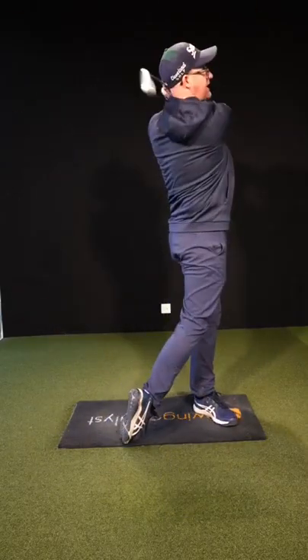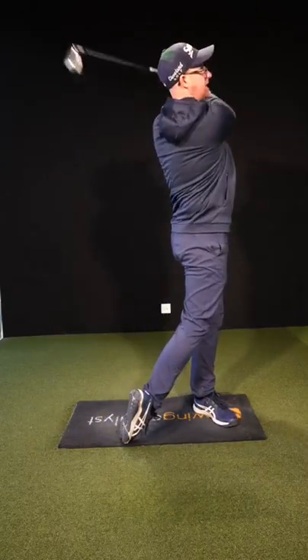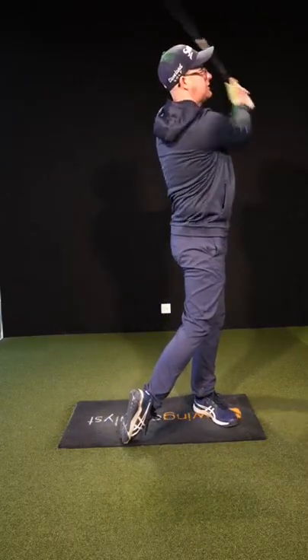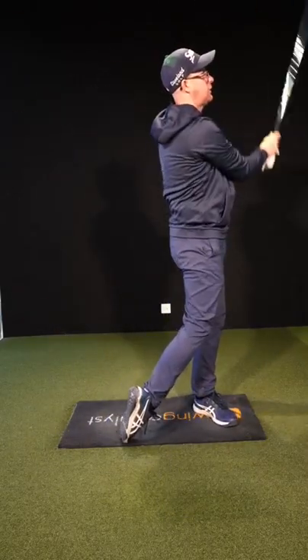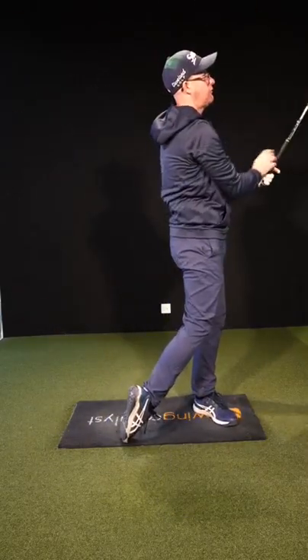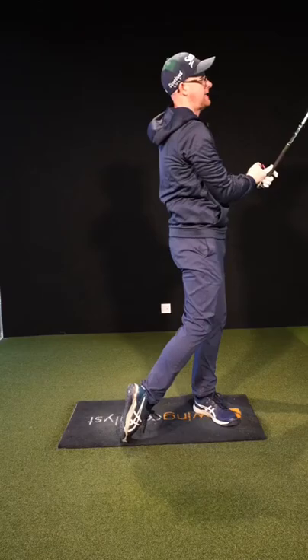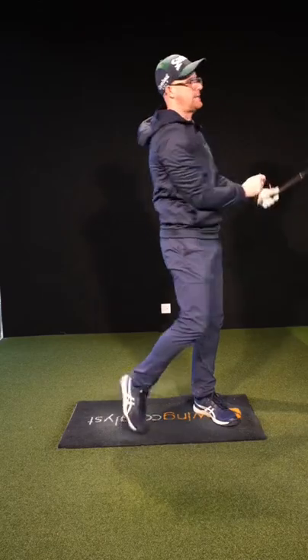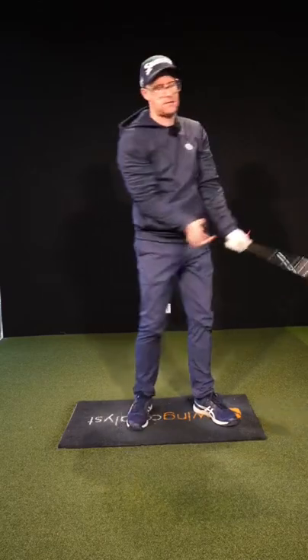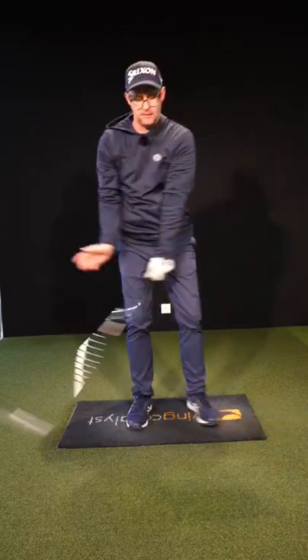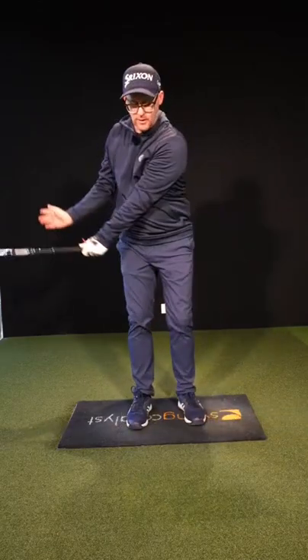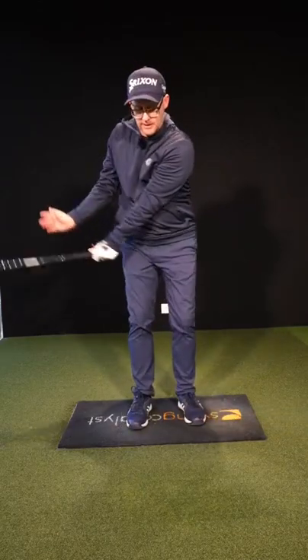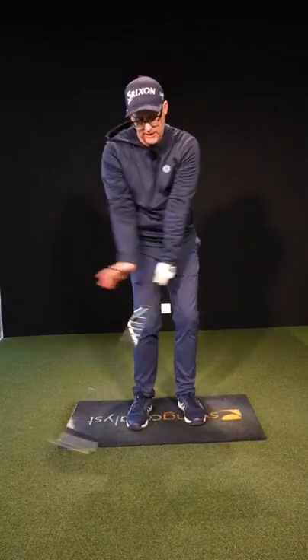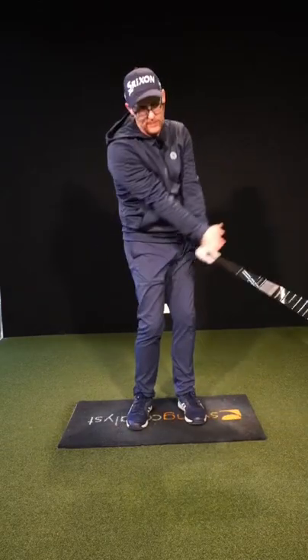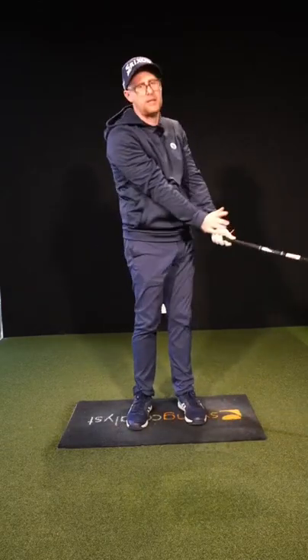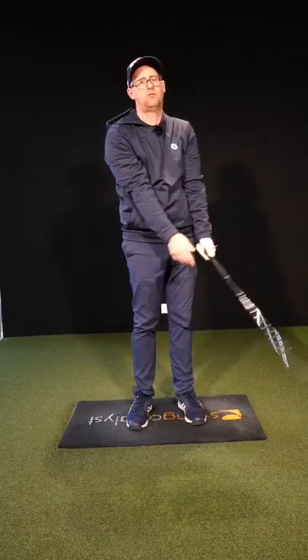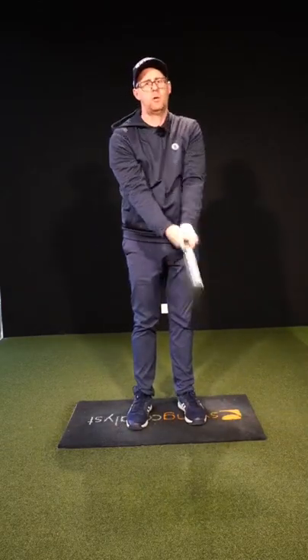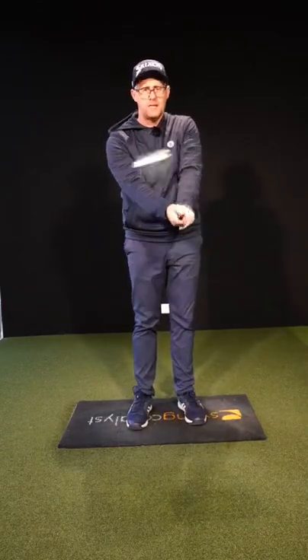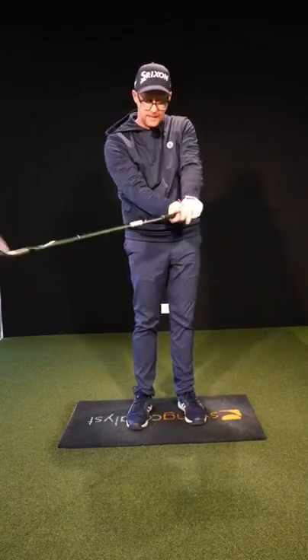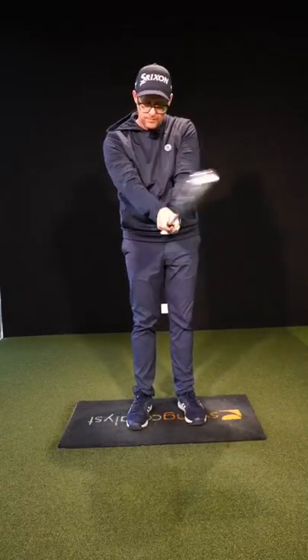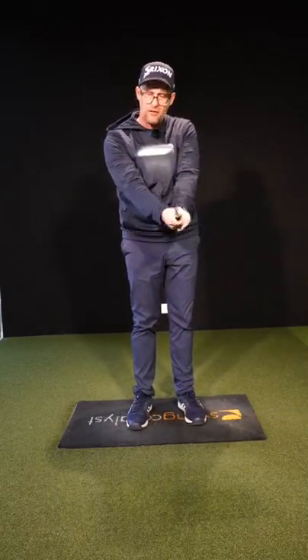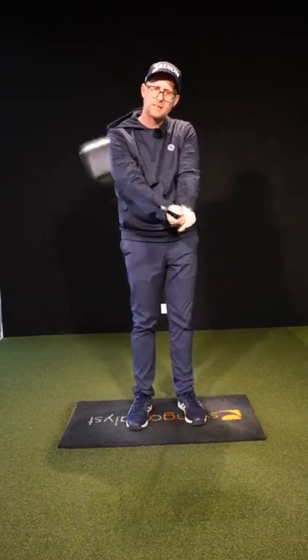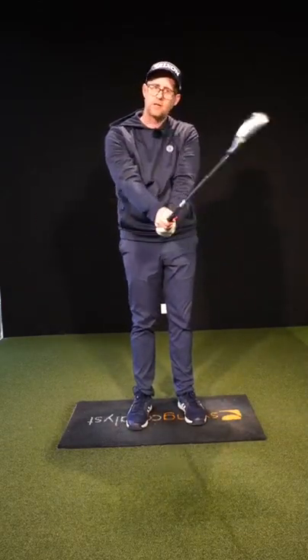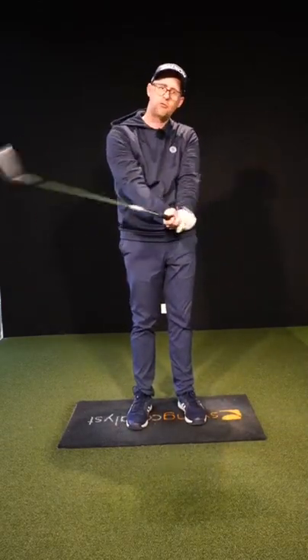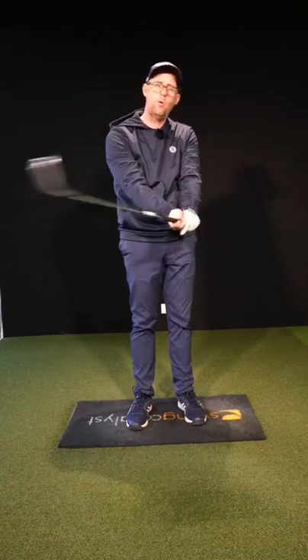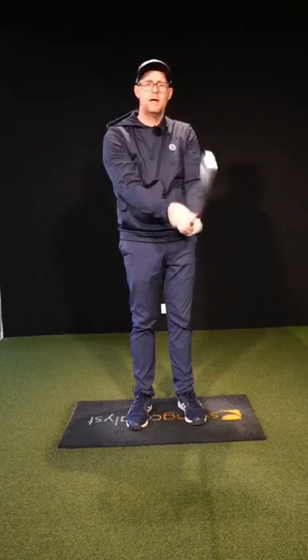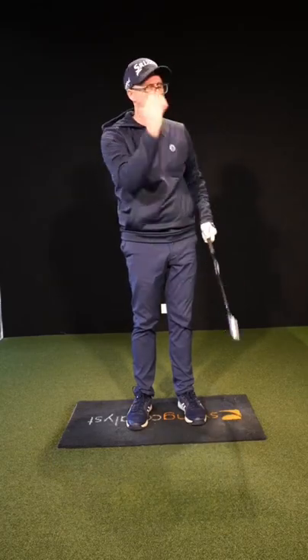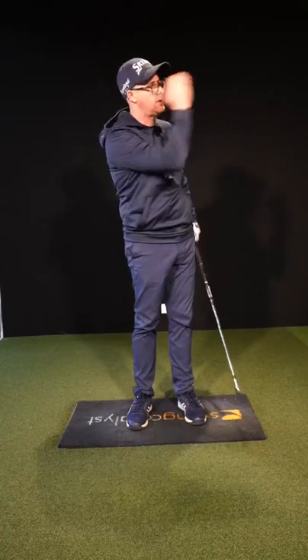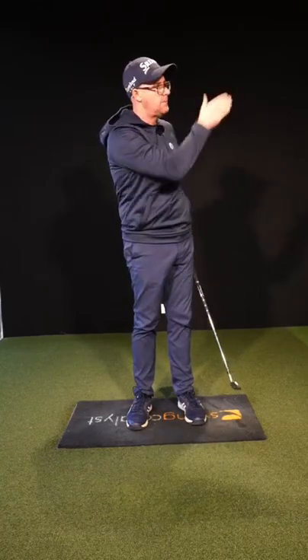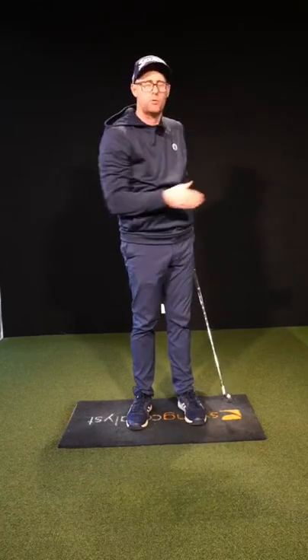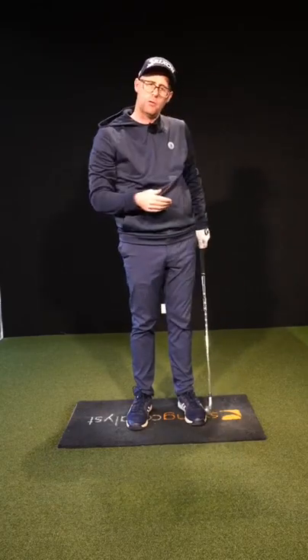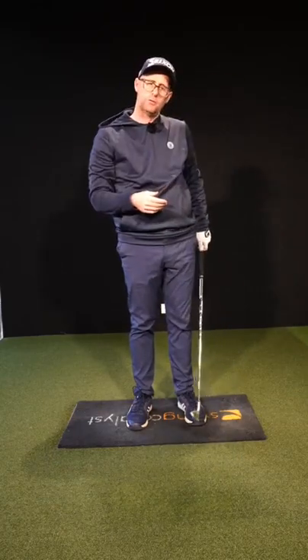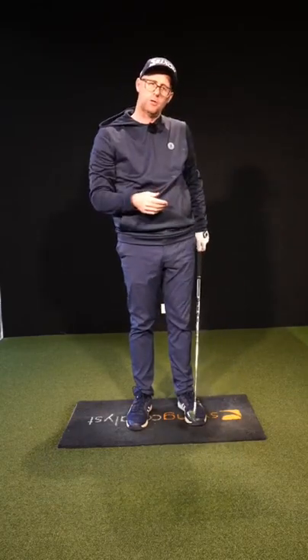Feeling that visual cue from the tee might just give you an idea of how the release should feel, to get a little bit more face control and, in turn, a bit more control of those shots.